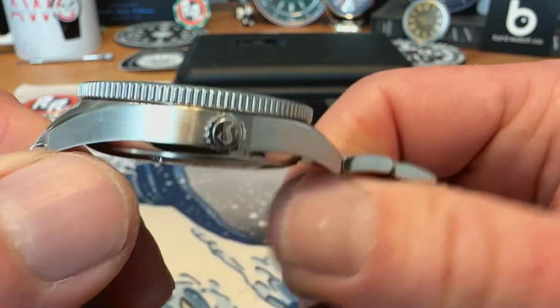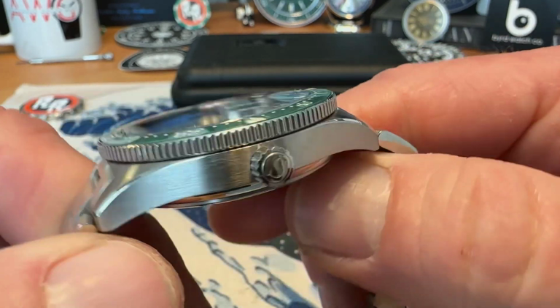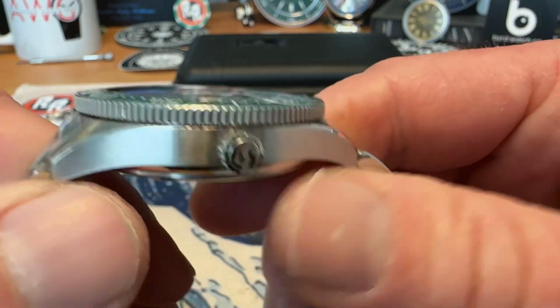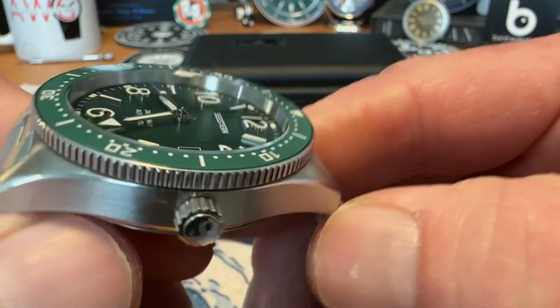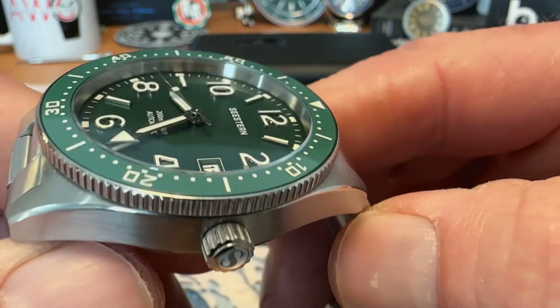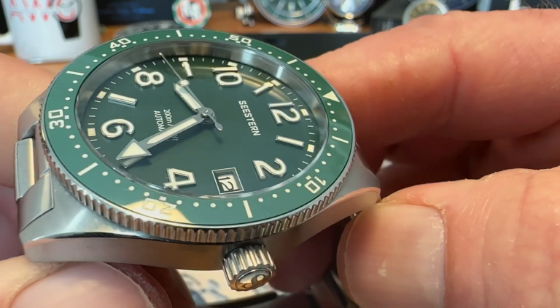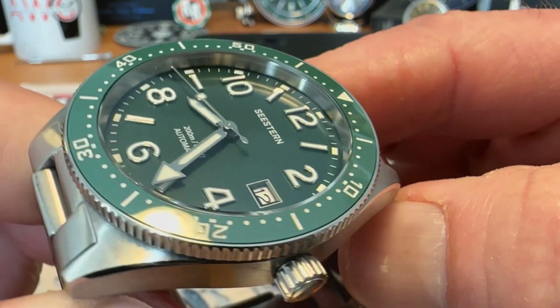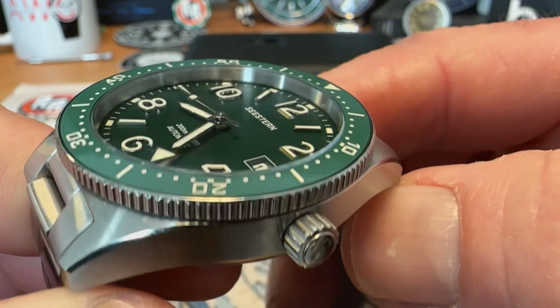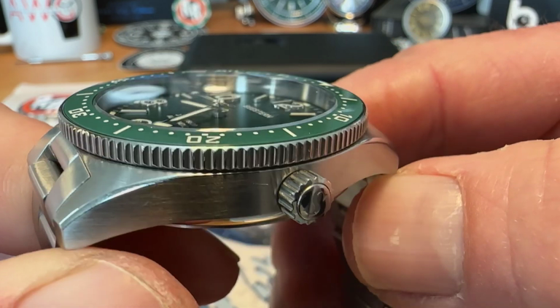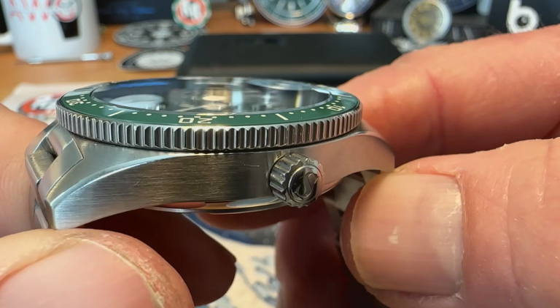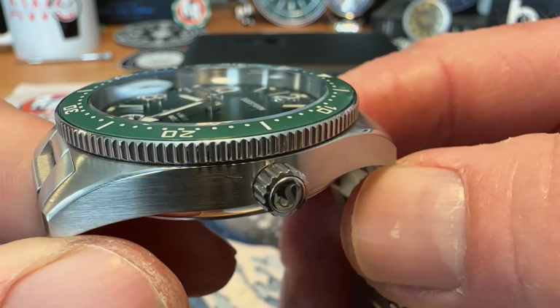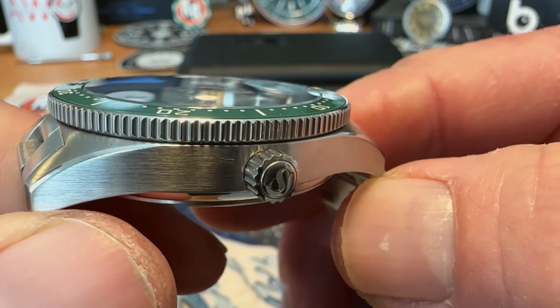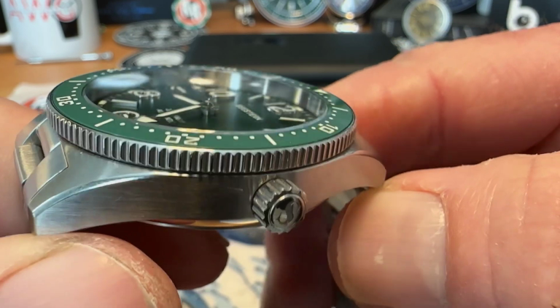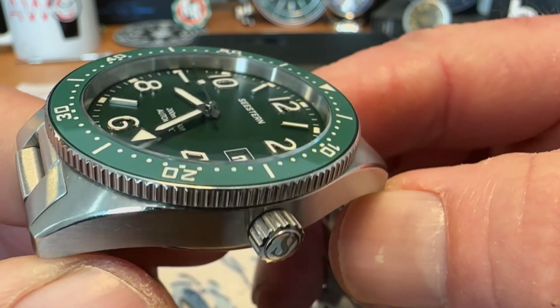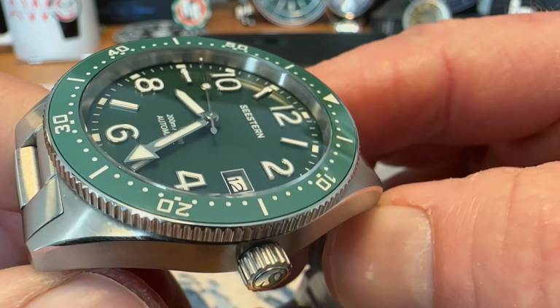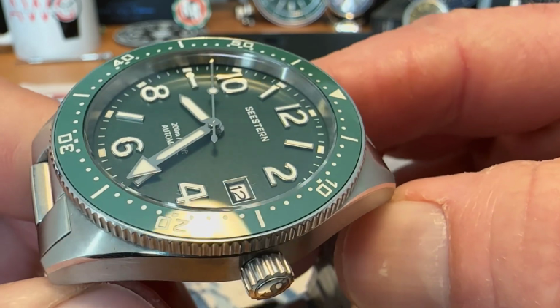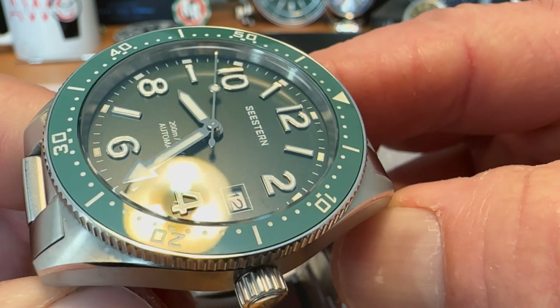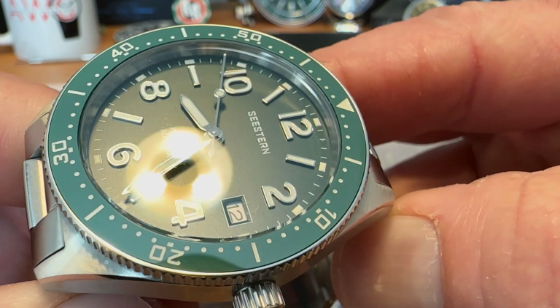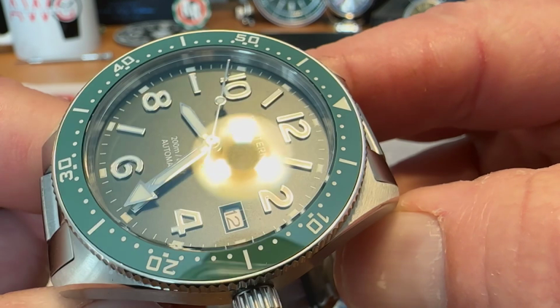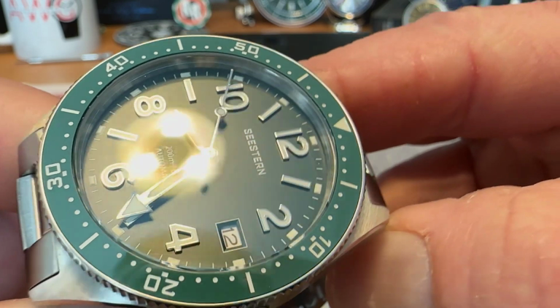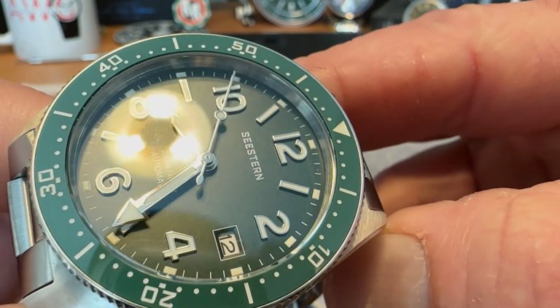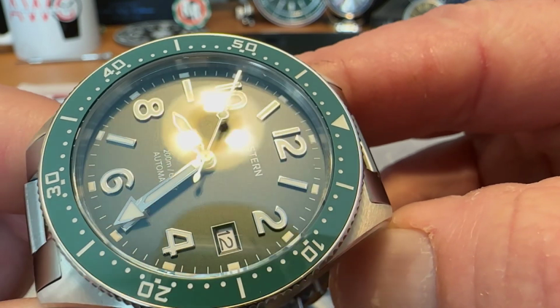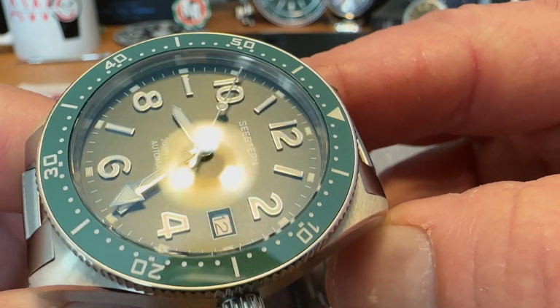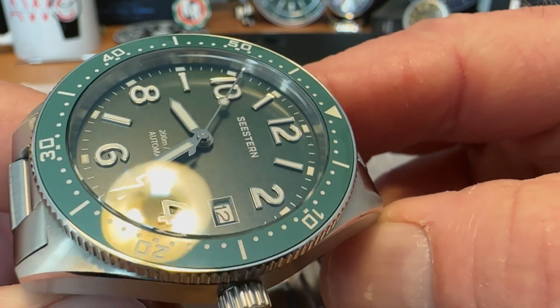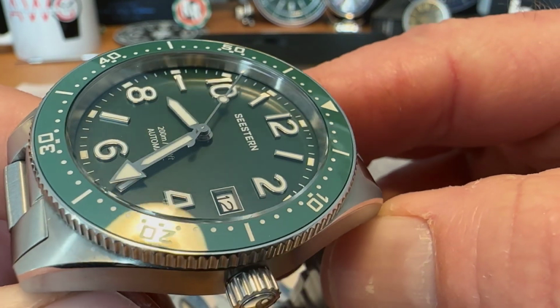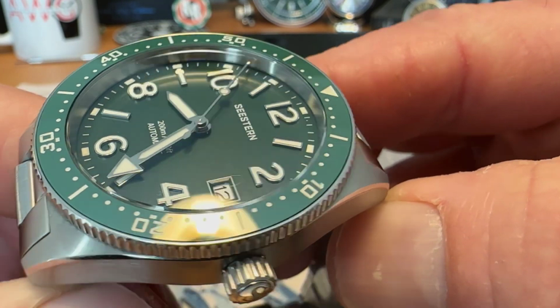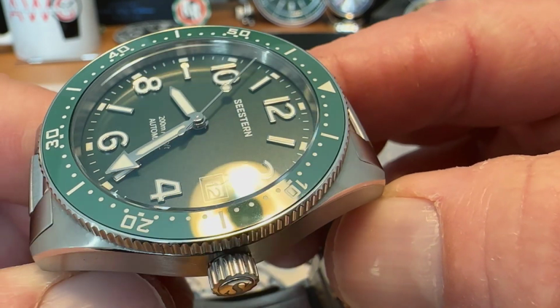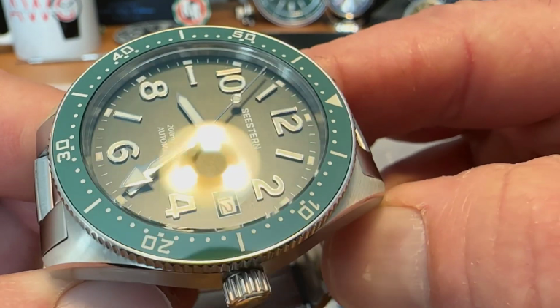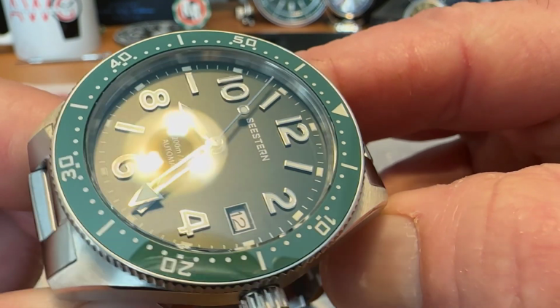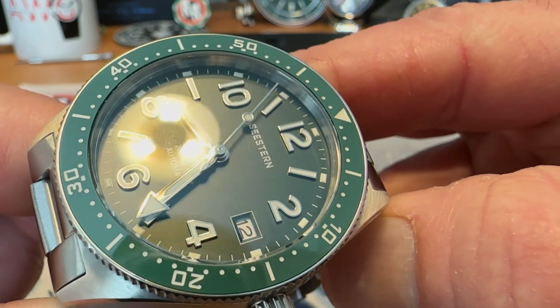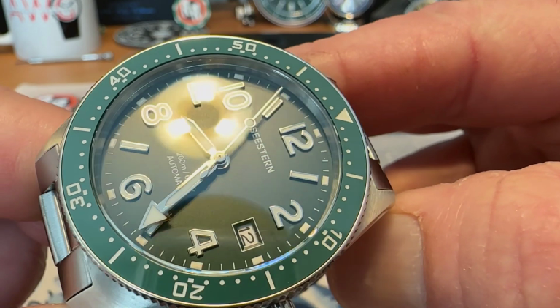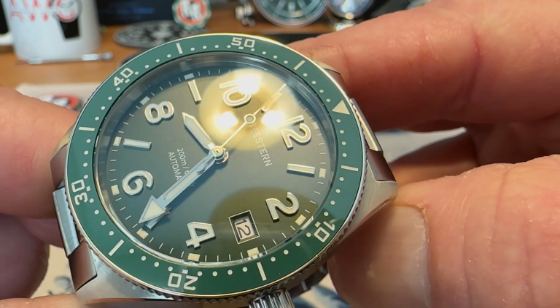You do have a double-domed sapphire crystal on this. You can see a little bit of a blue tinge there at times — it looks like maybe it's got a little bit of anti-reflective treatment on it. And a nice green dial on this one.